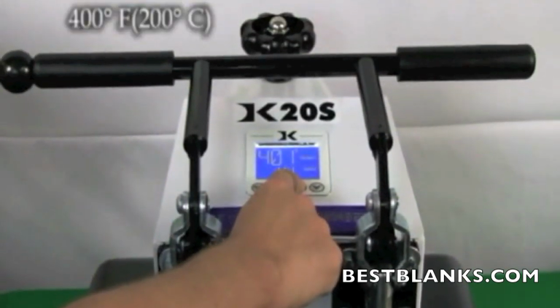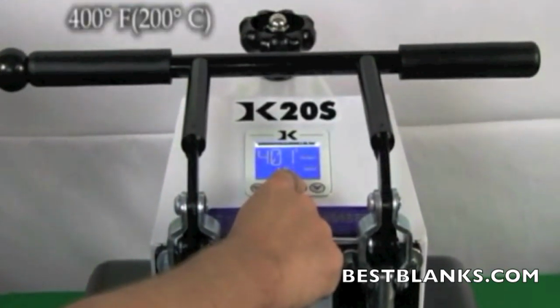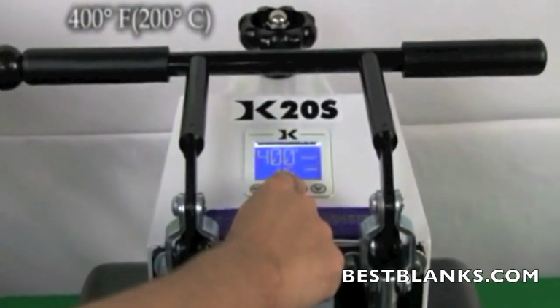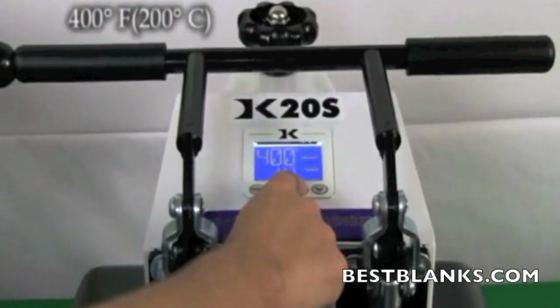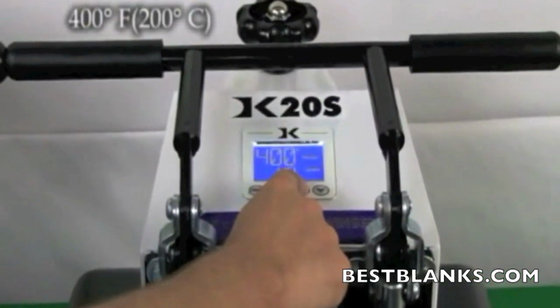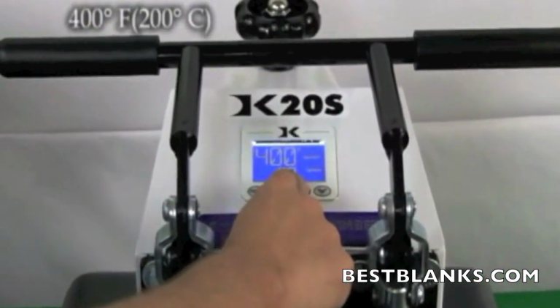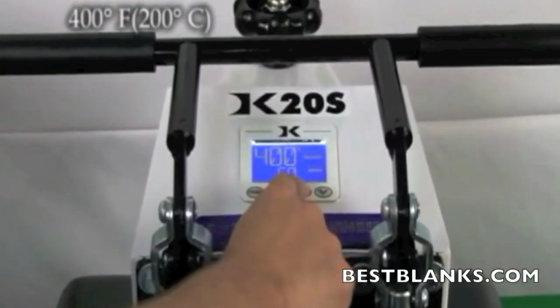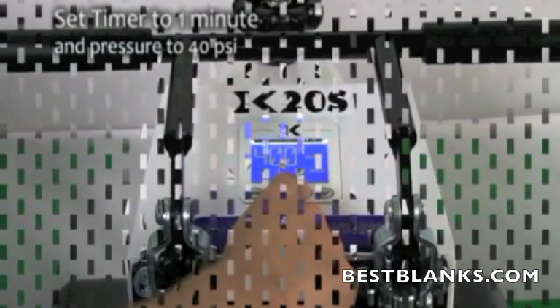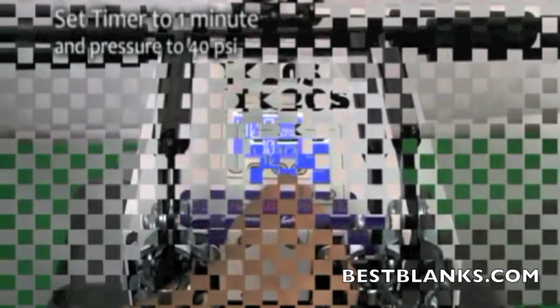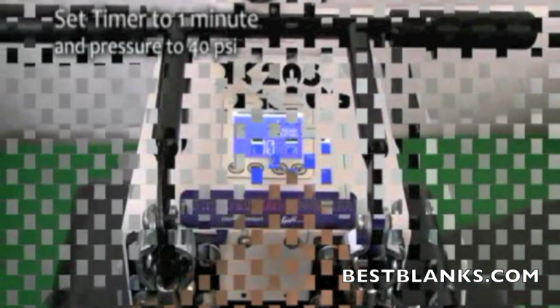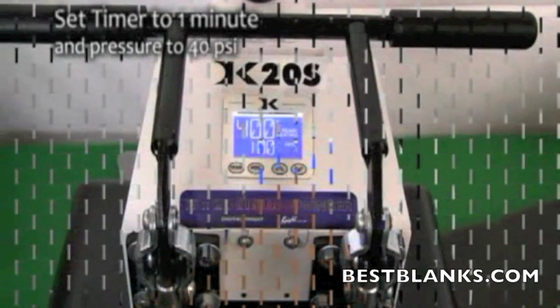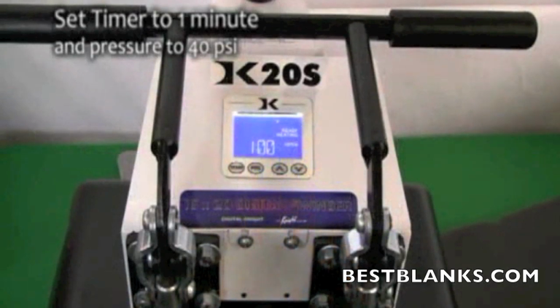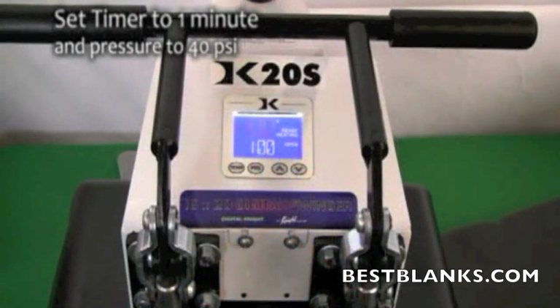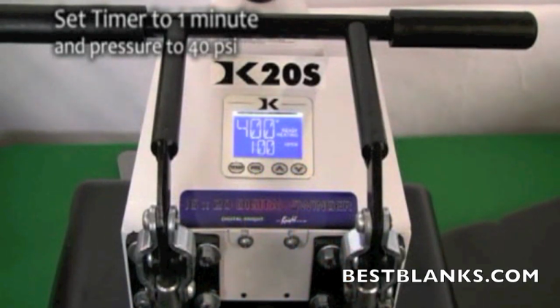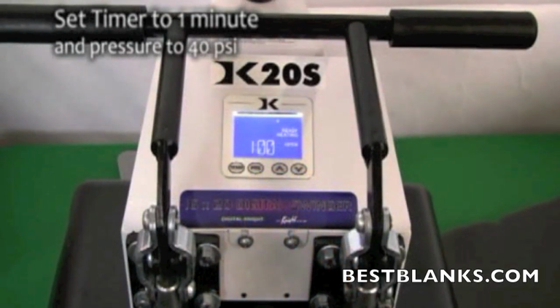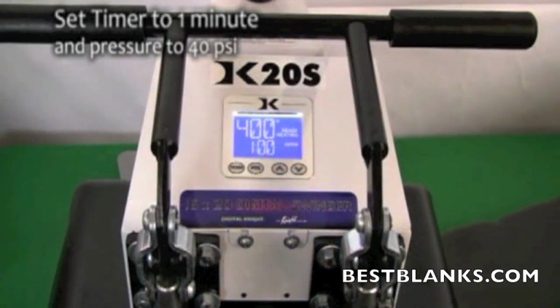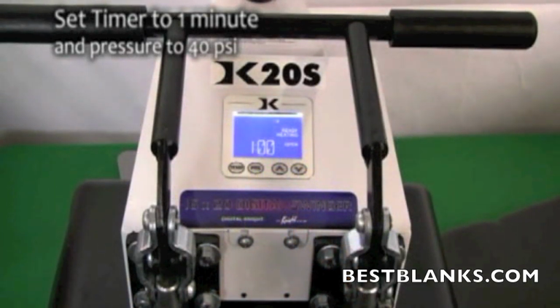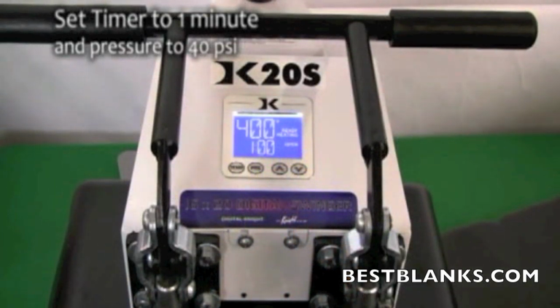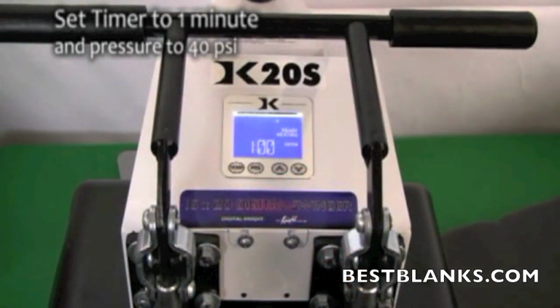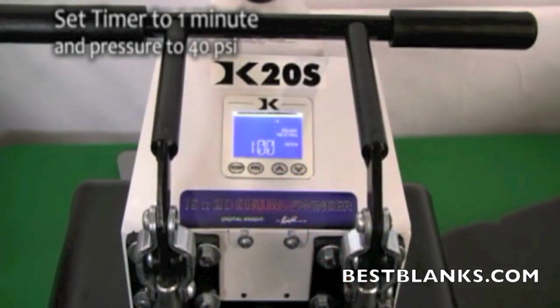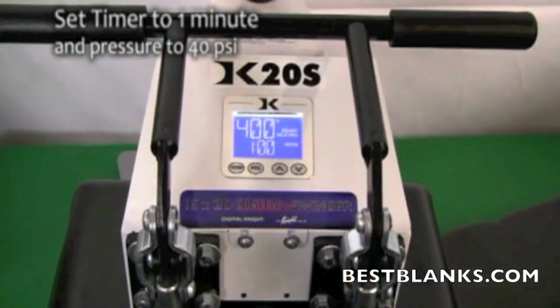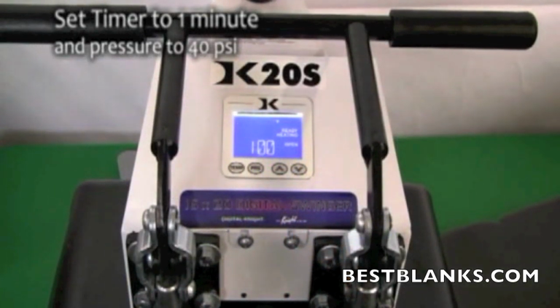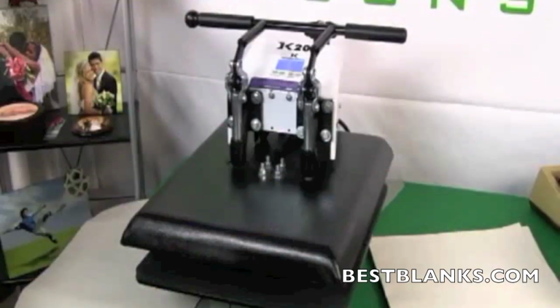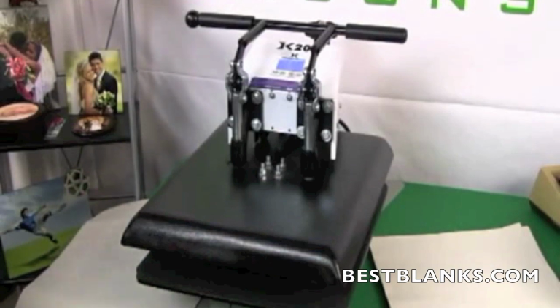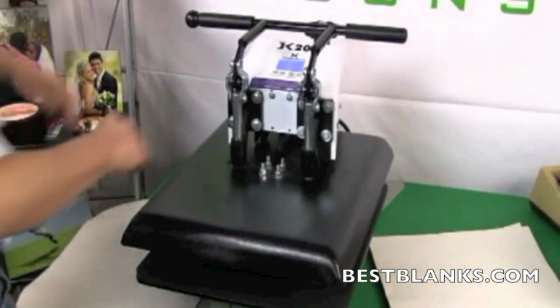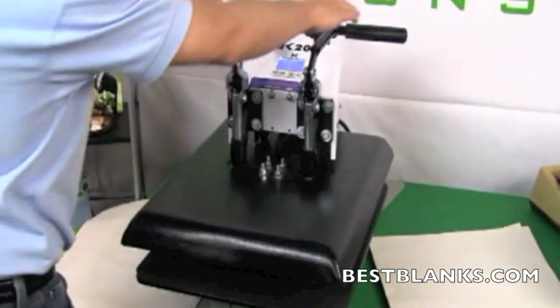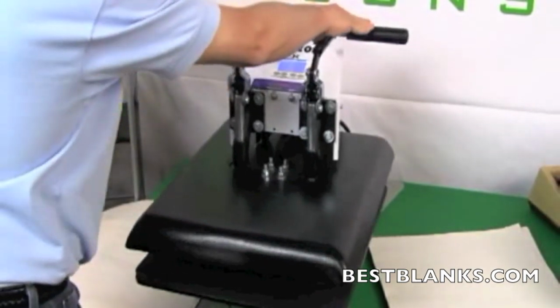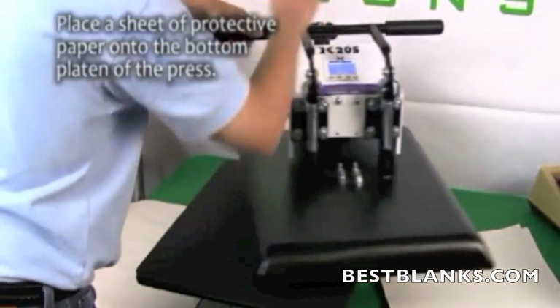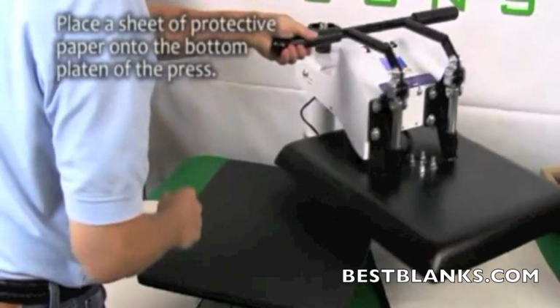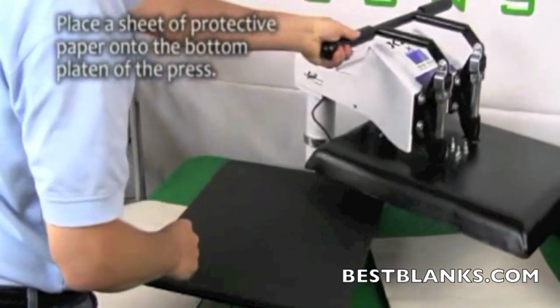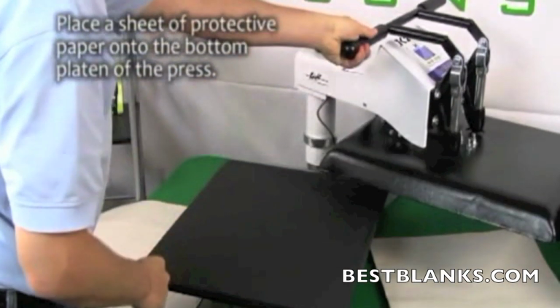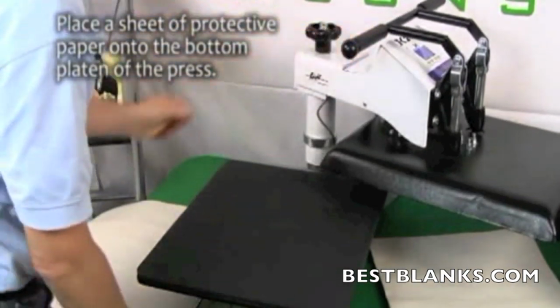Set the temperature of your press to 400 degrees Fahrenheit. Adjust the pressure to medium, which is approximately 40 psi, and the timer to 1 minute. Once the heat press temperature has reached 400 degrees, you are ready for pressing.